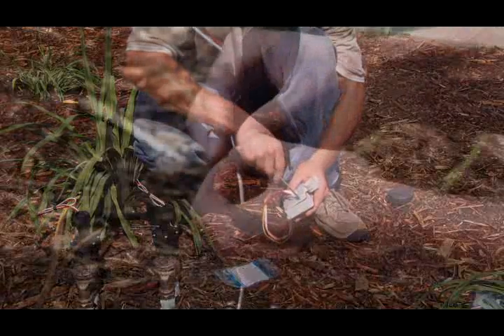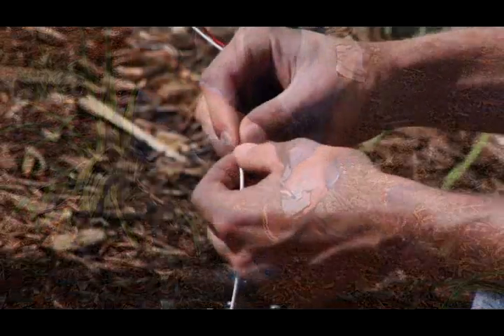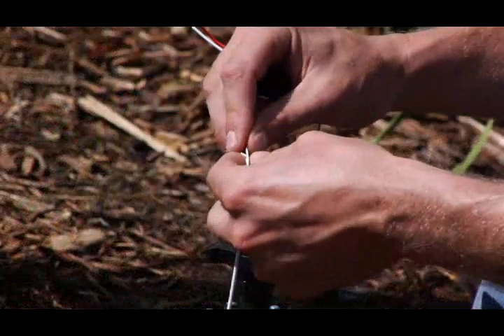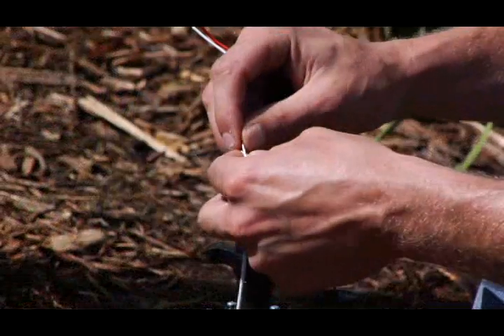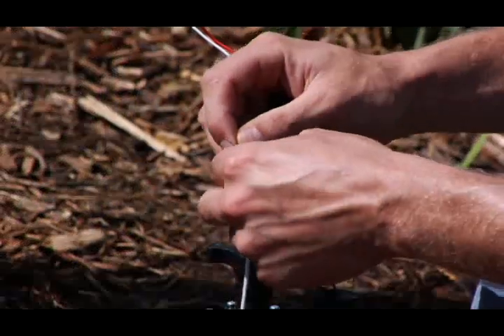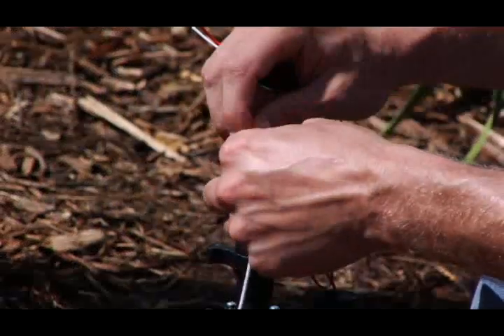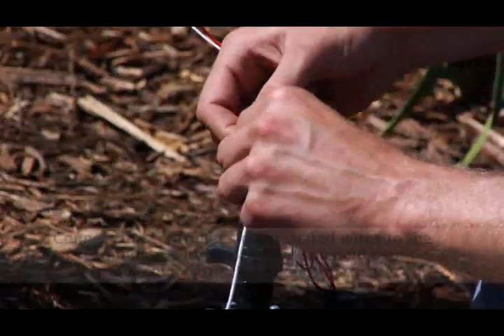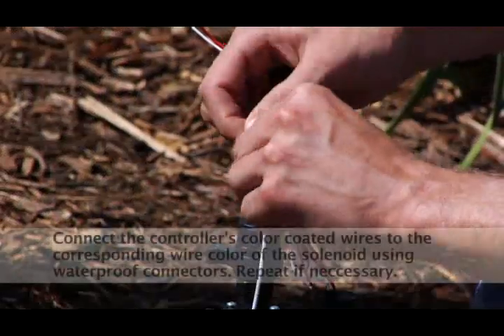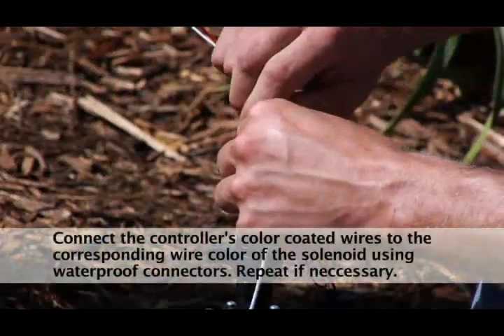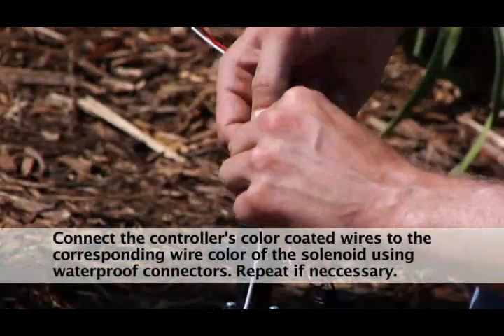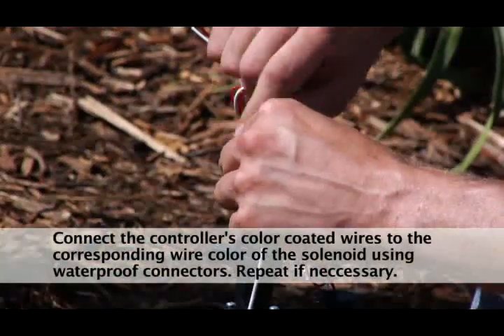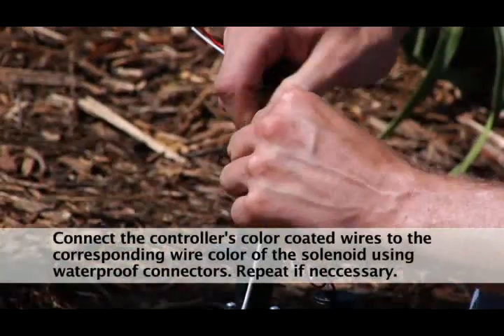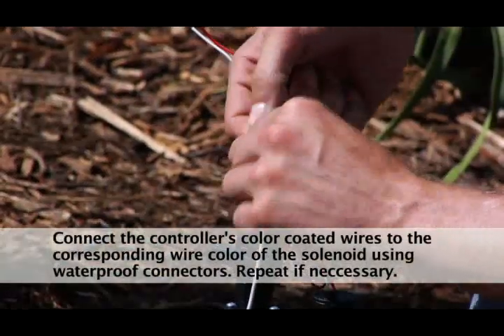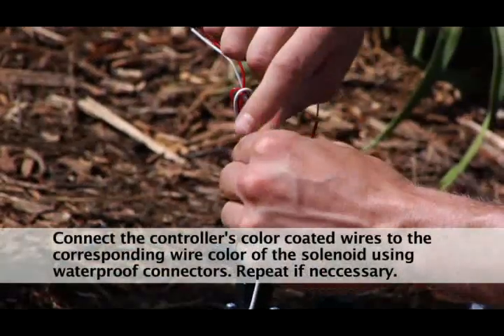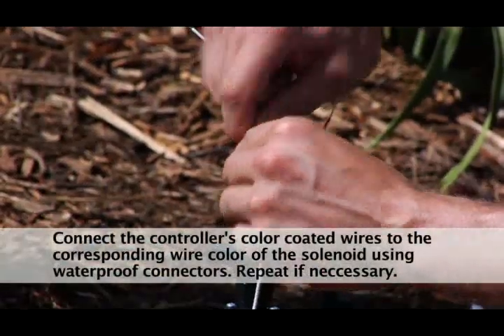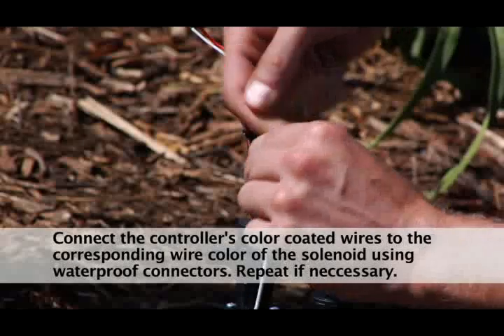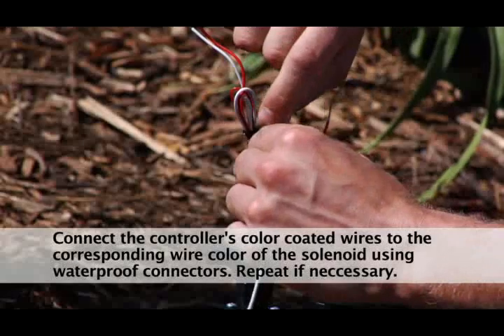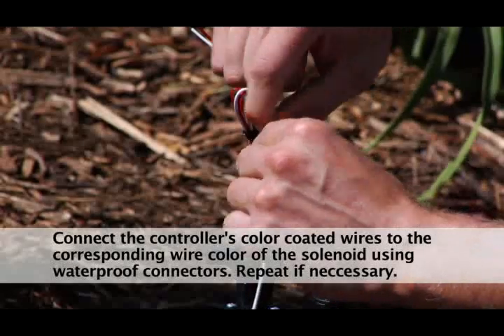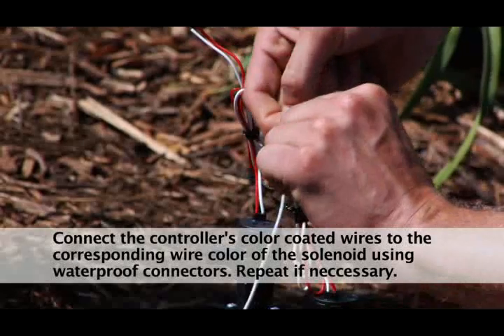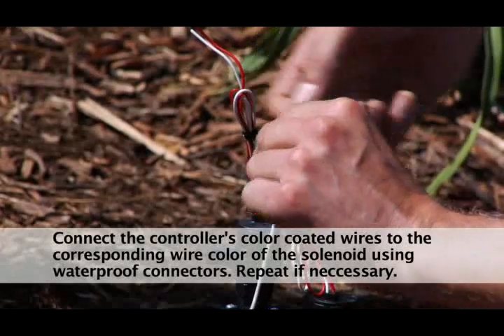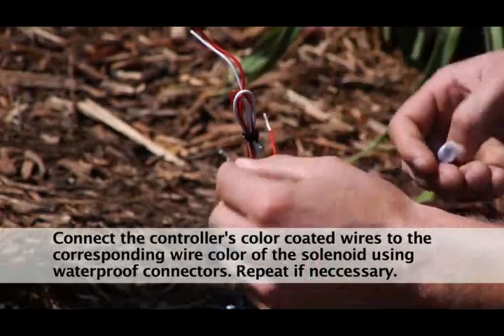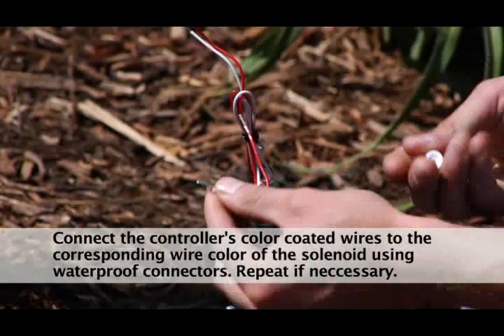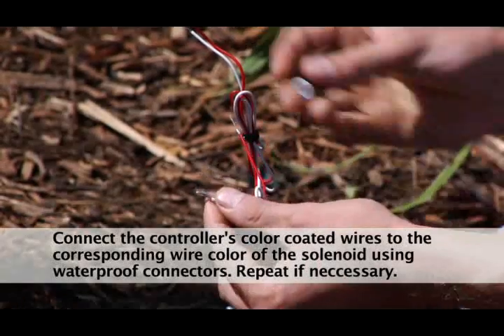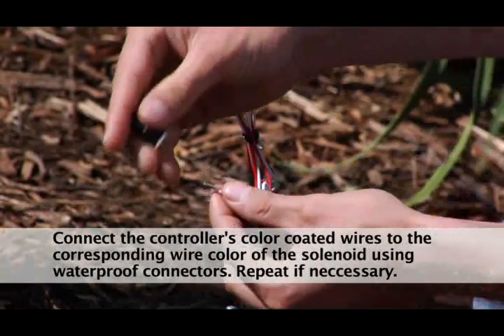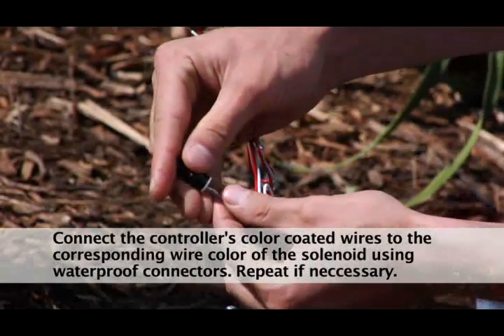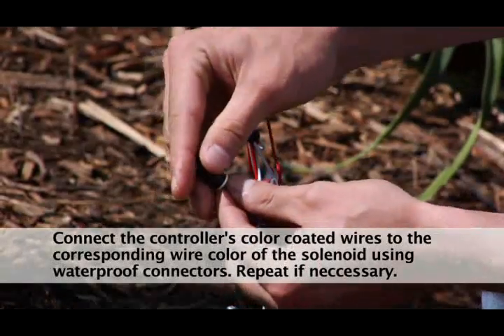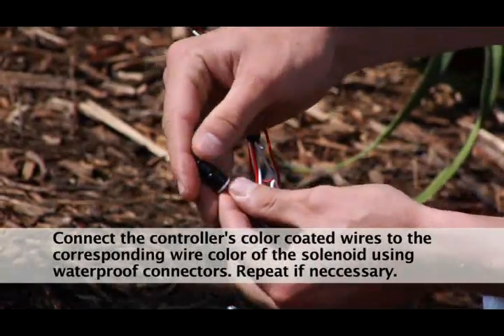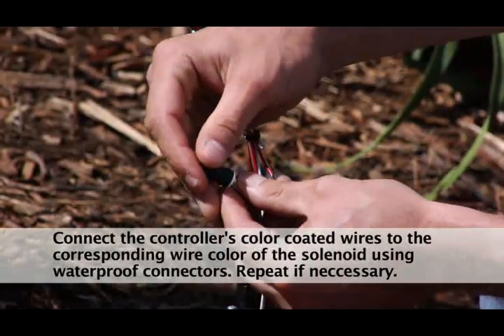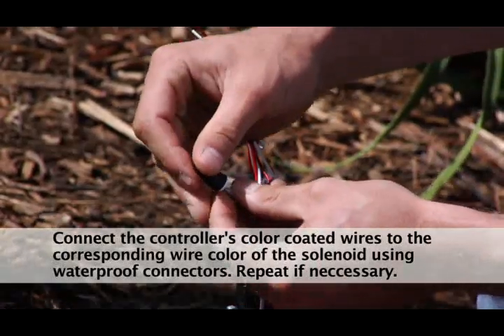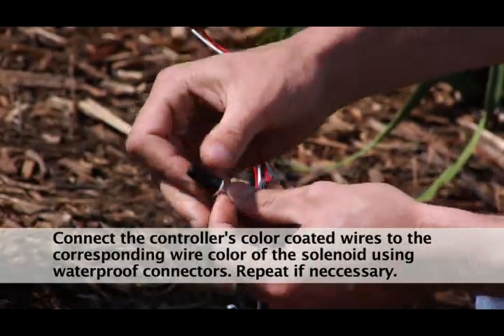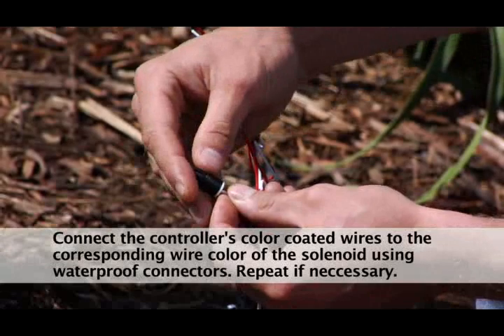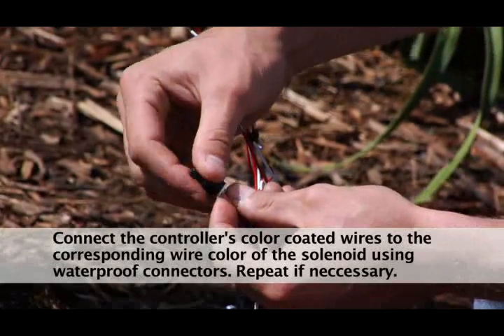Step 2. Connect the controller's color-coded wires to the corresponding wire color of the solenoid using waterproof connectors. Repeat this procedure for valve number two if necessary.